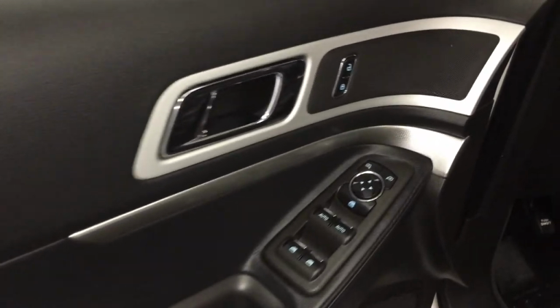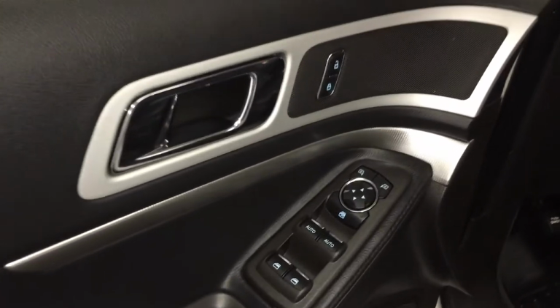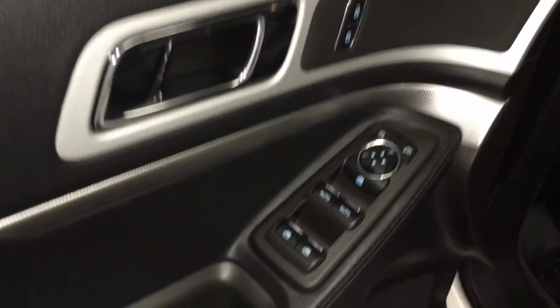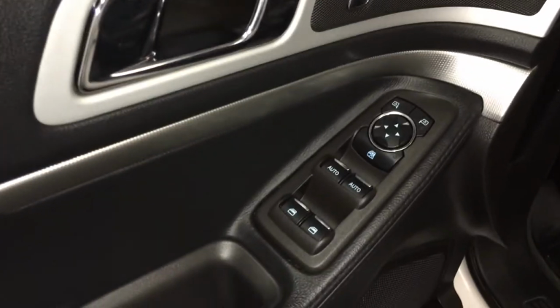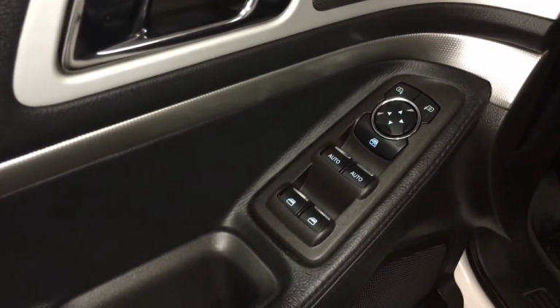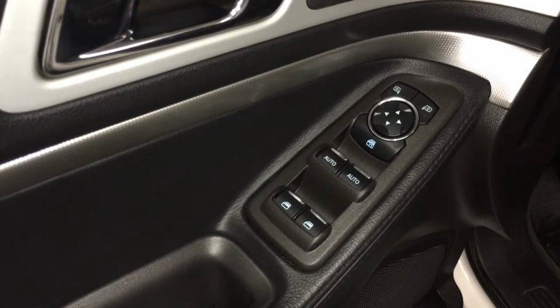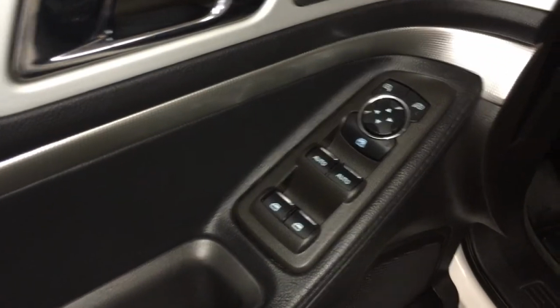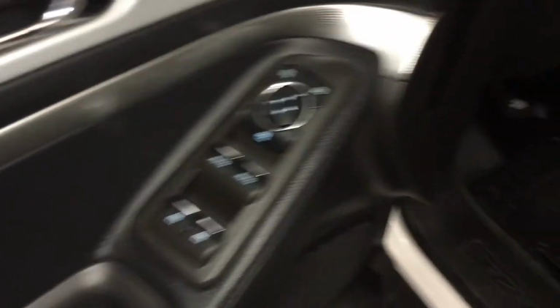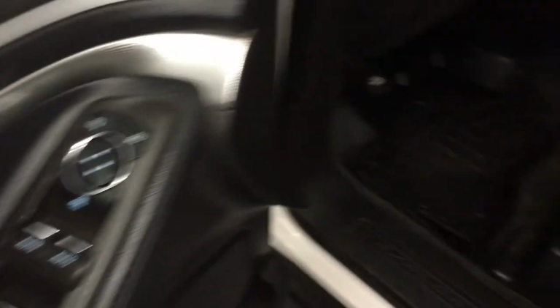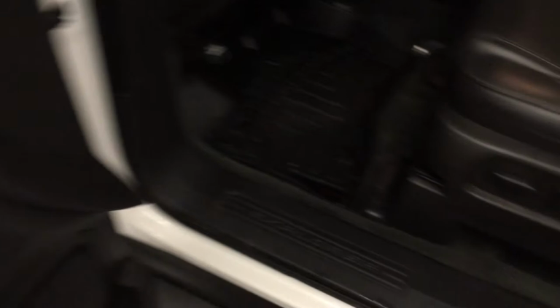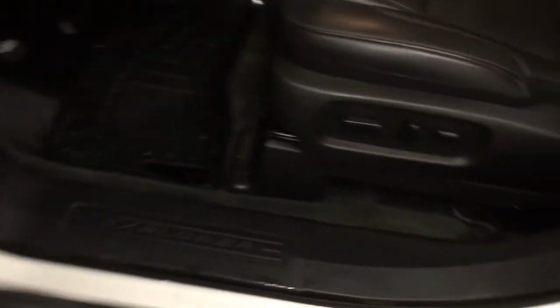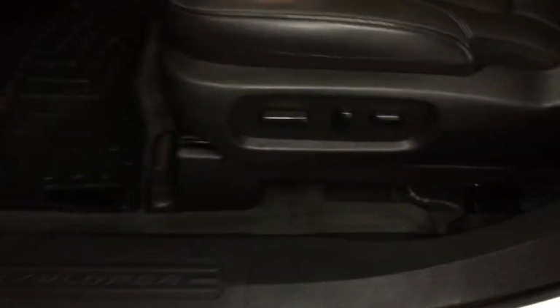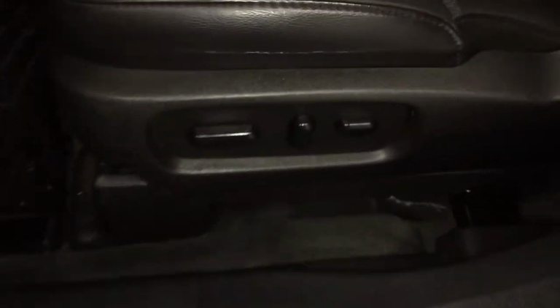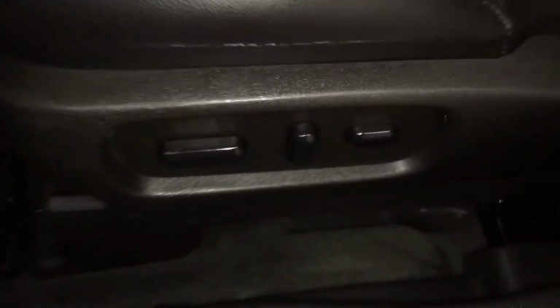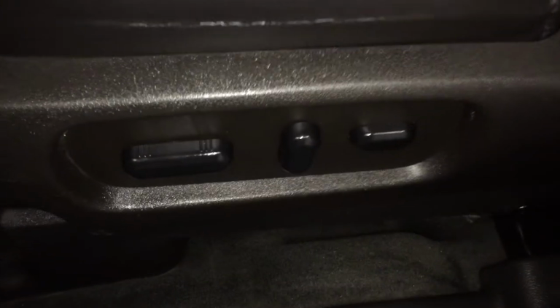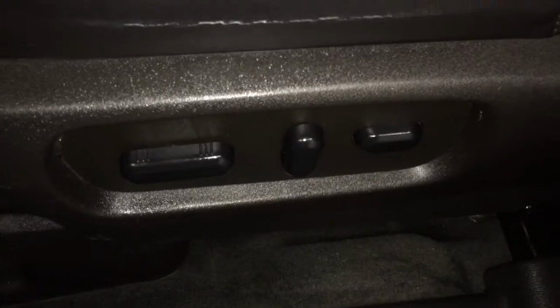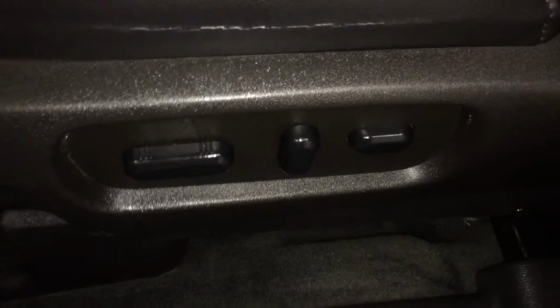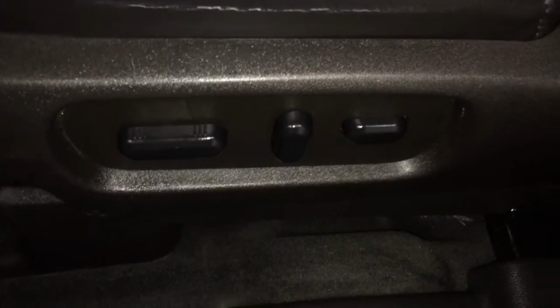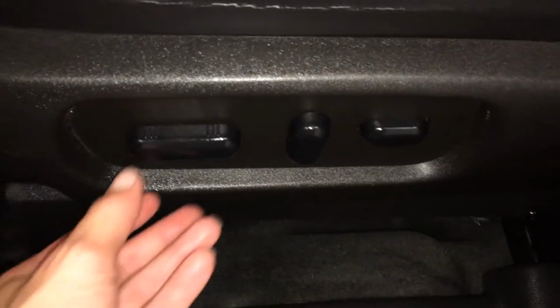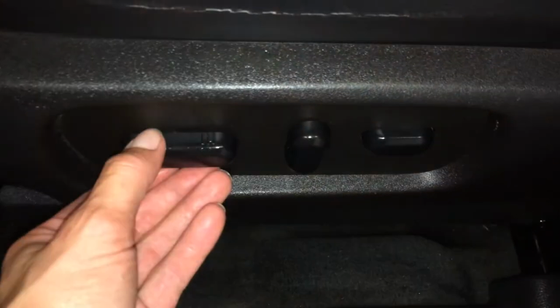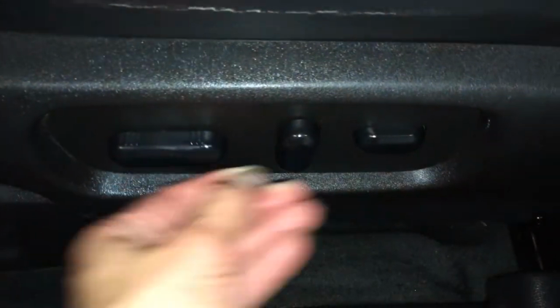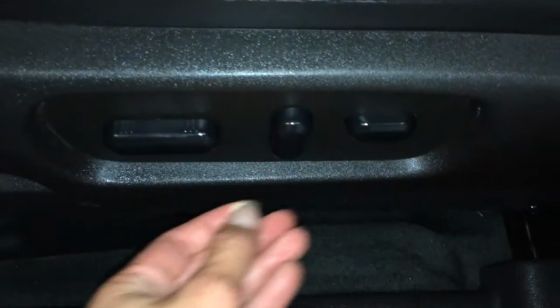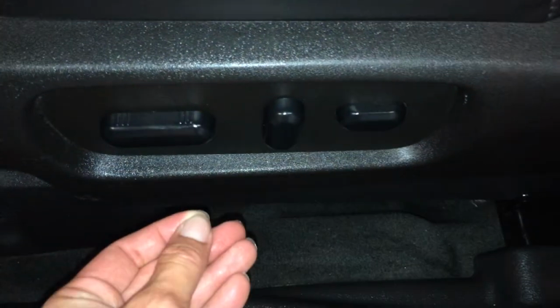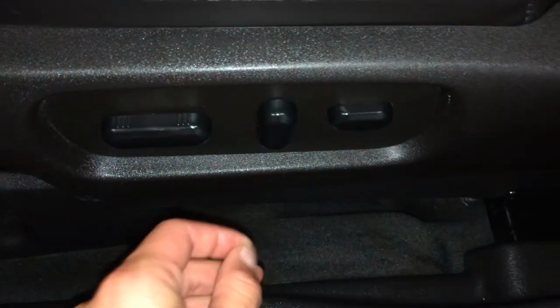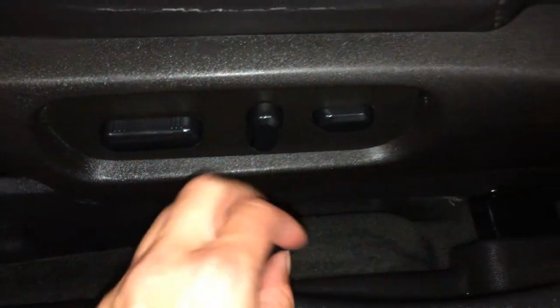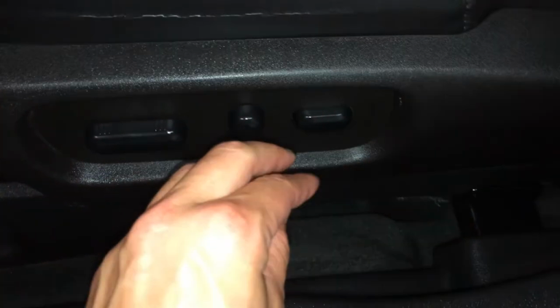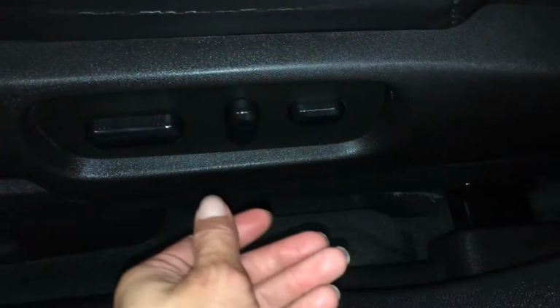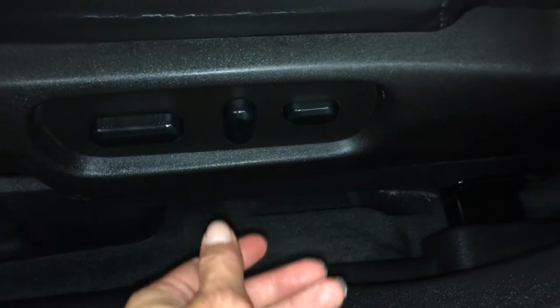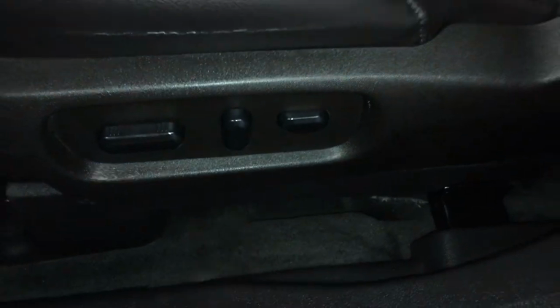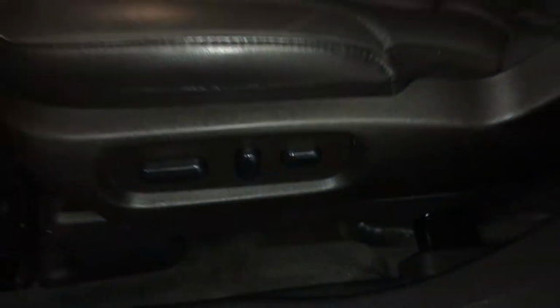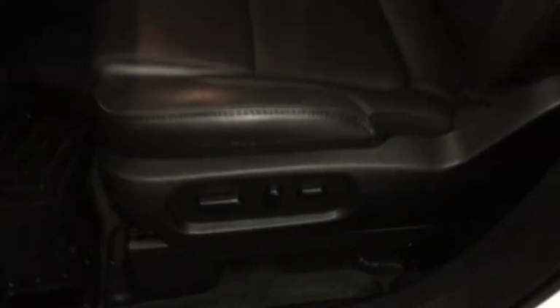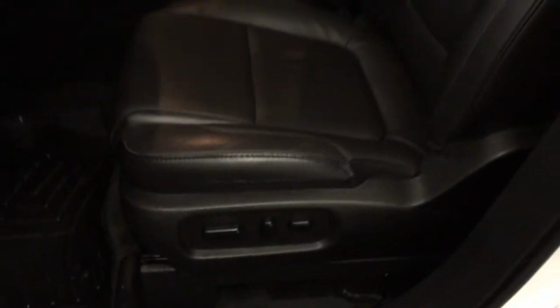Powered locks, windows, and side mirrors. Power adjustable driver's seat with lumbar support. The passenger seat has power forward and back, a lumbar scroll, and a recline lever.